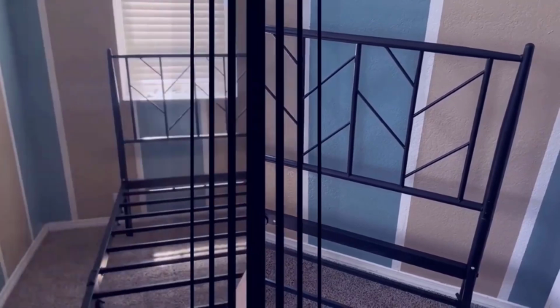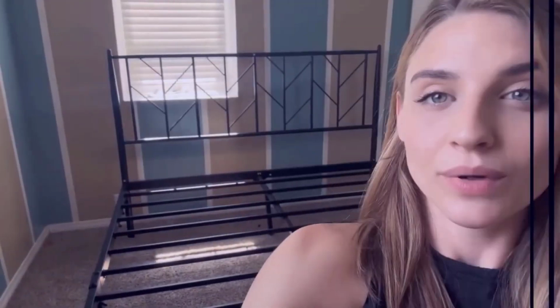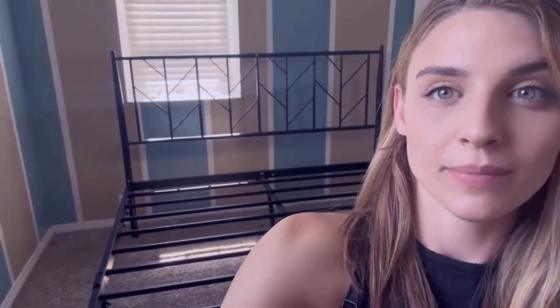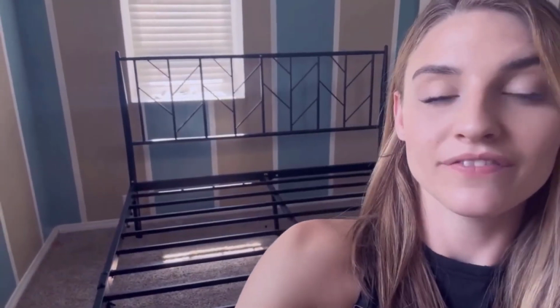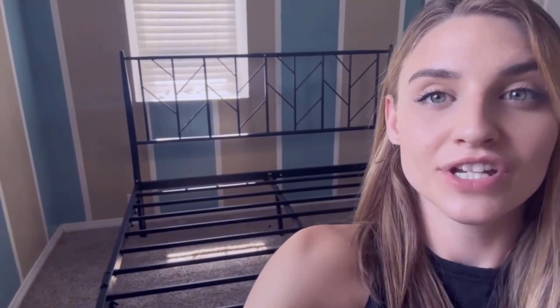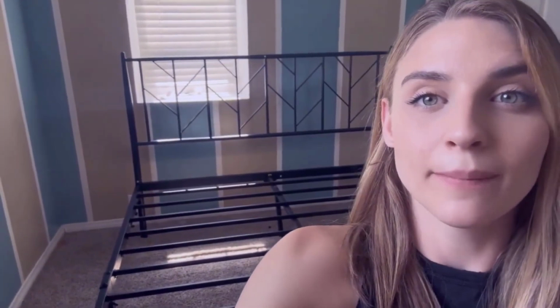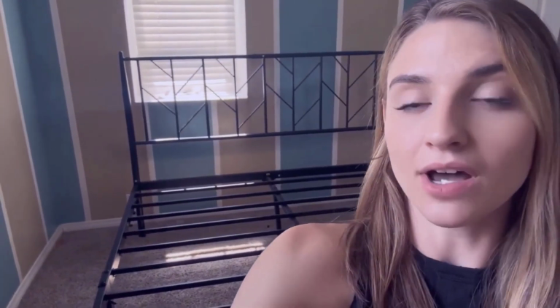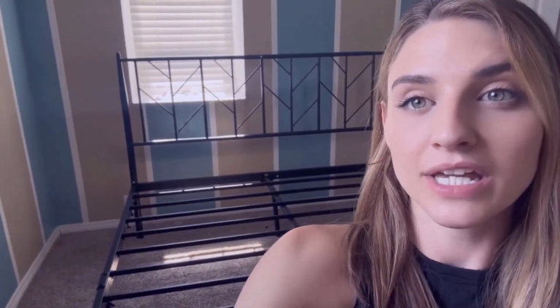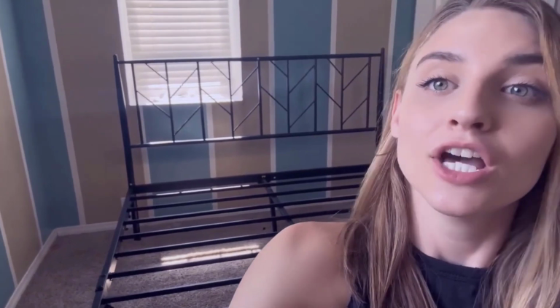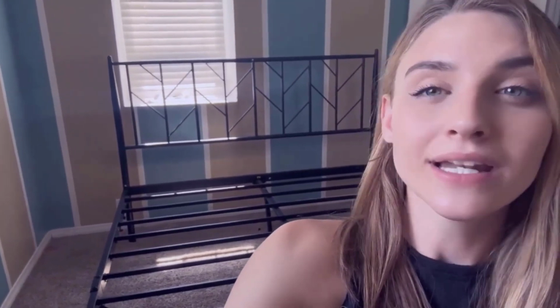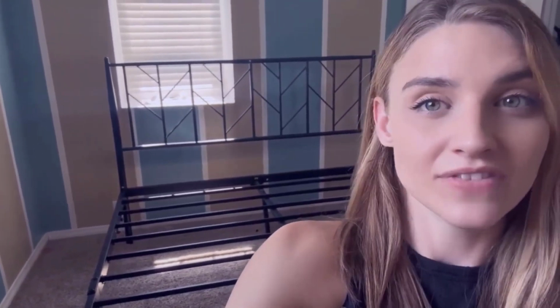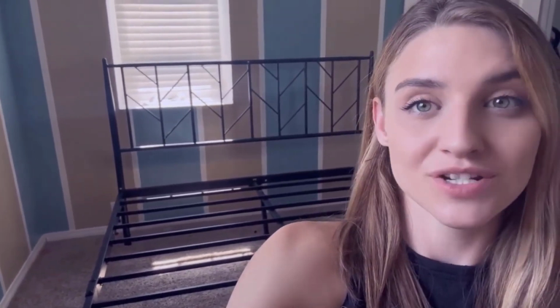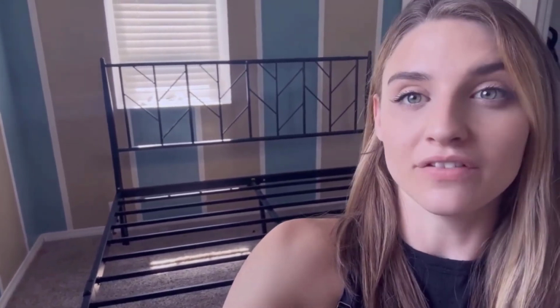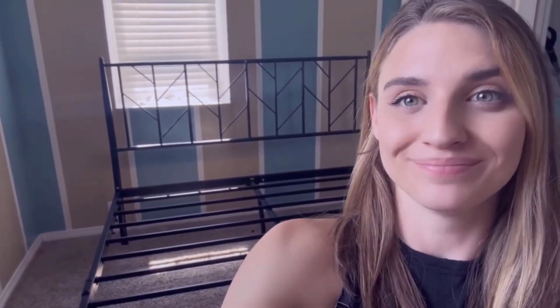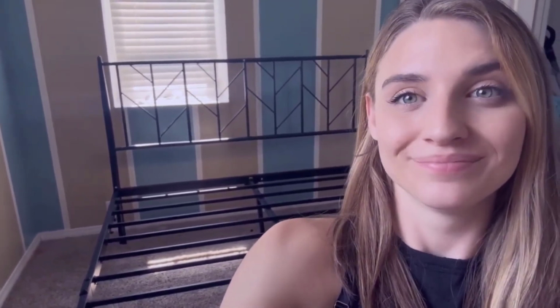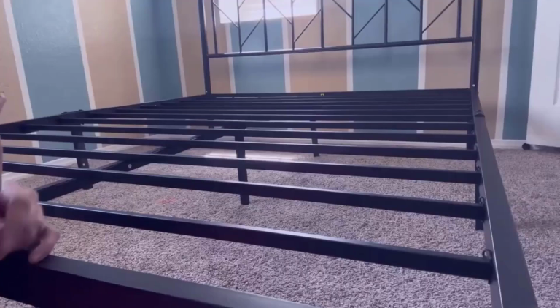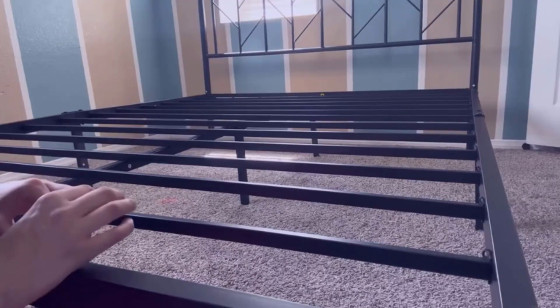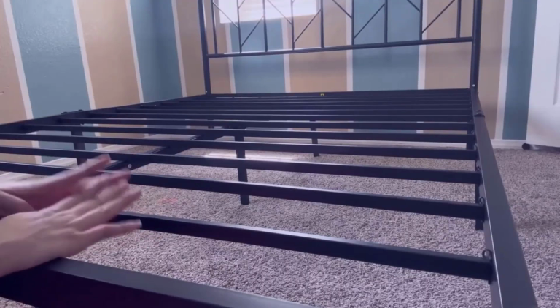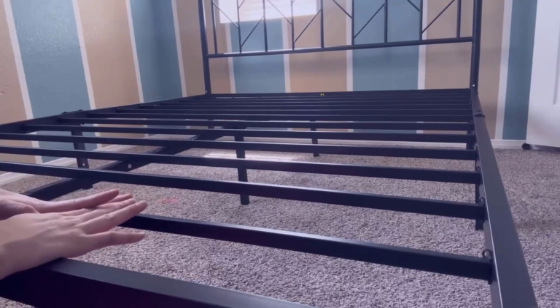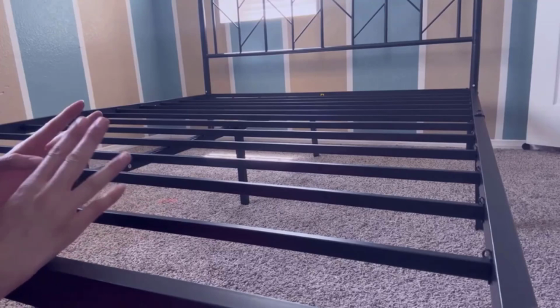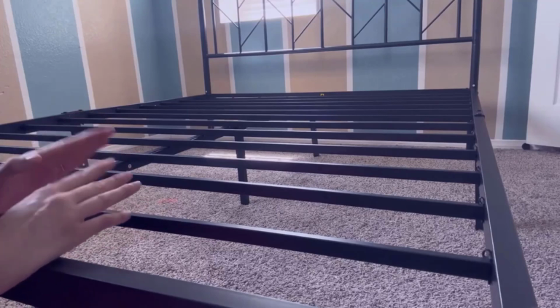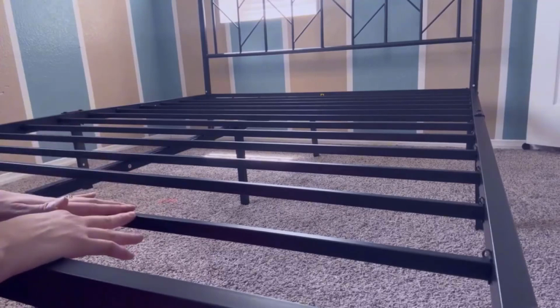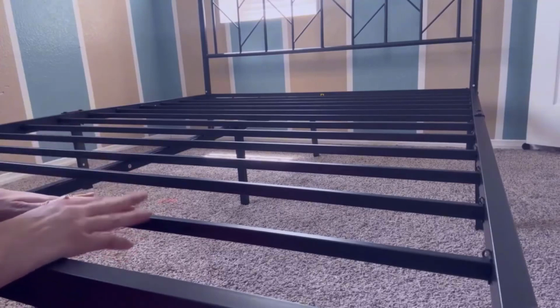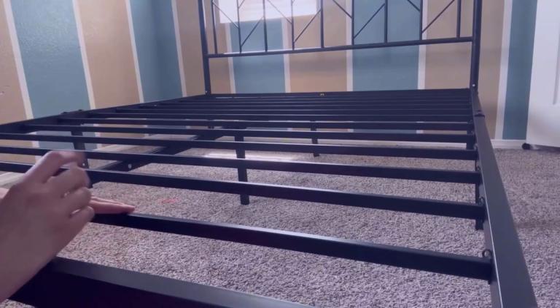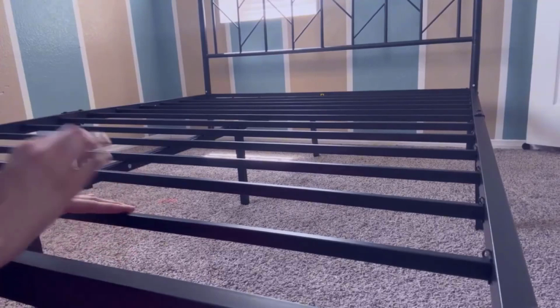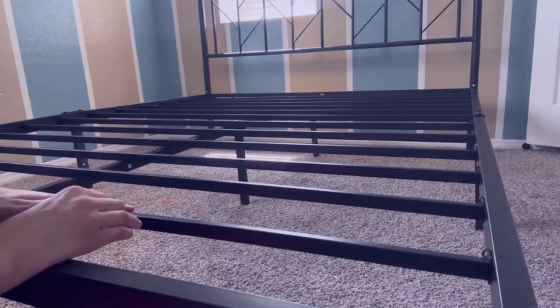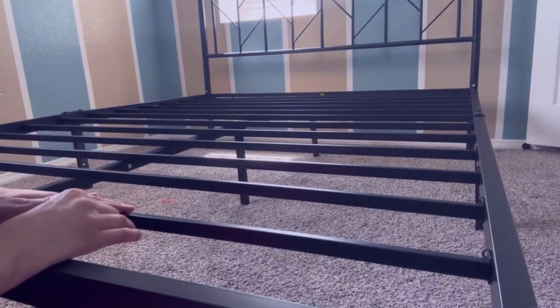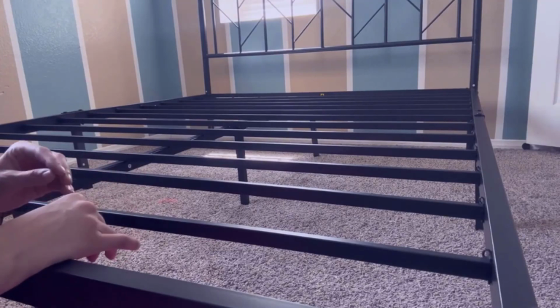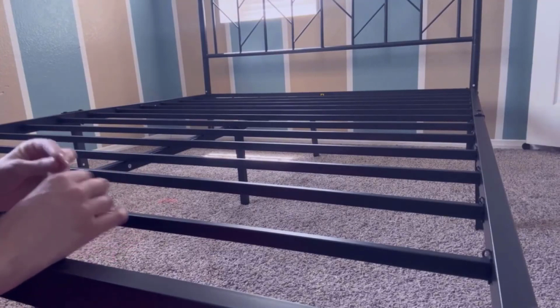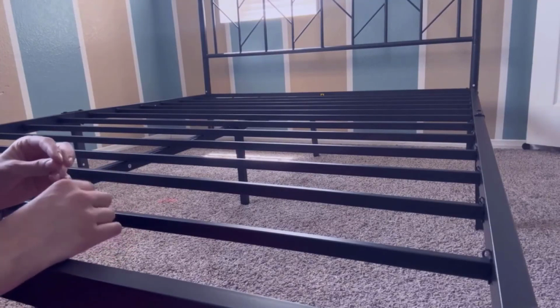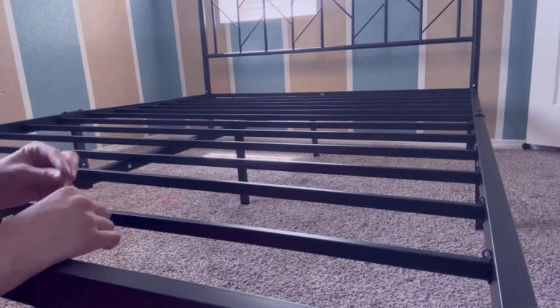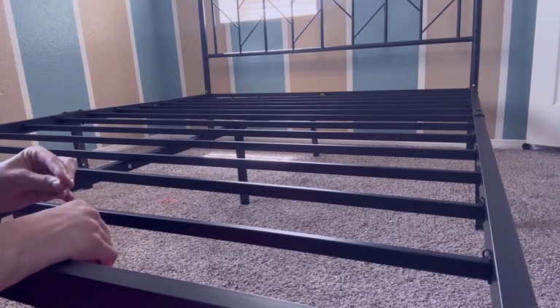Today, I want to talk about my favorite feature about this Oliwee Queen Vintage Bed Frame. My favorite feature about this bed frame is the sturdiness and also how easy it is to put together.